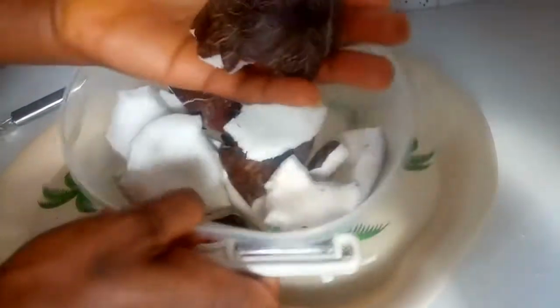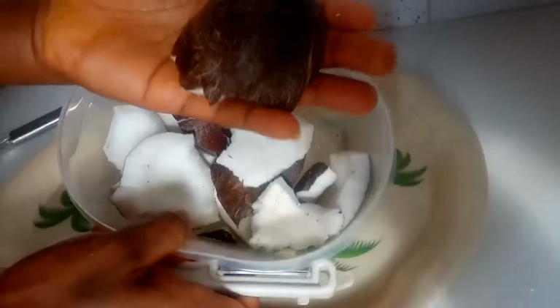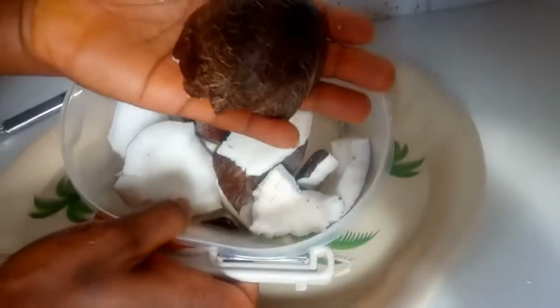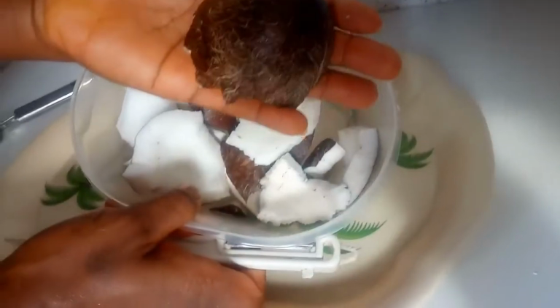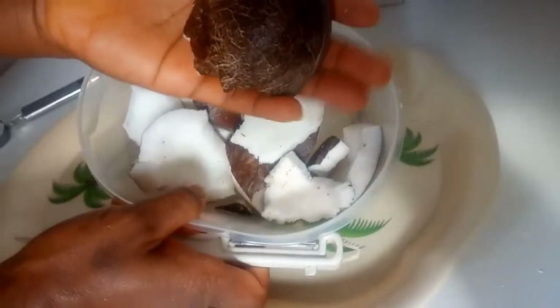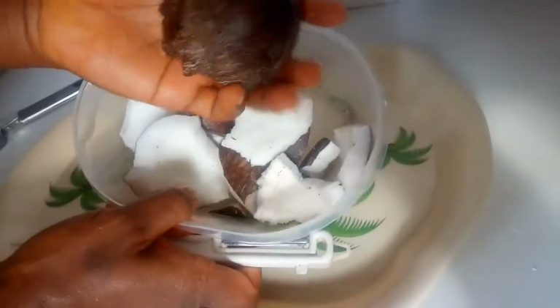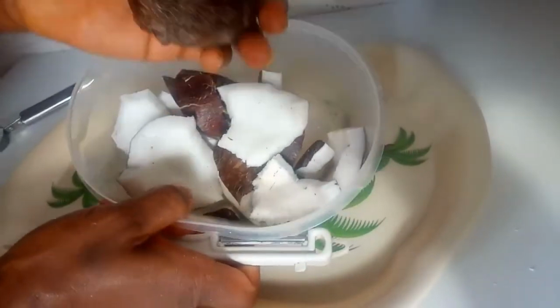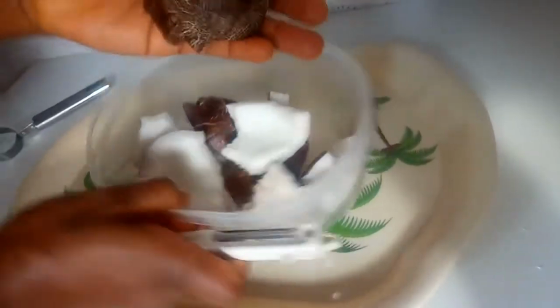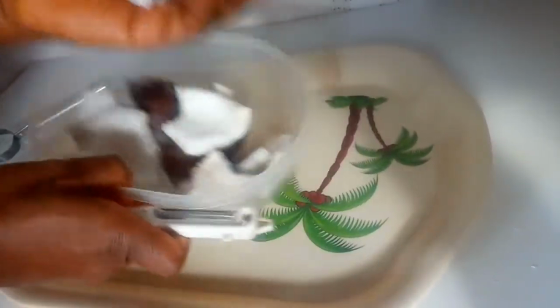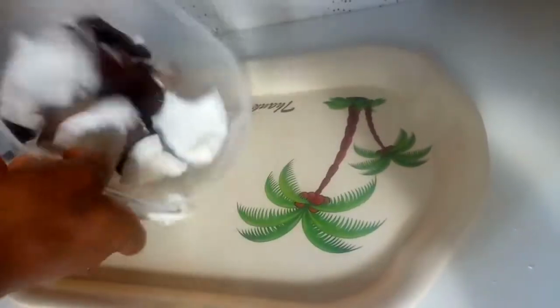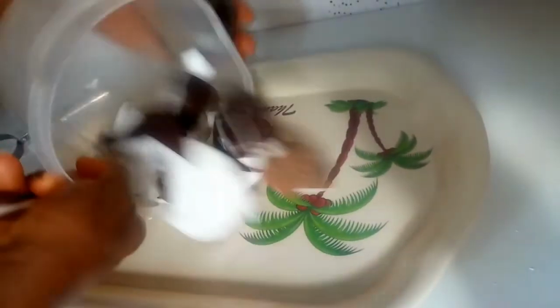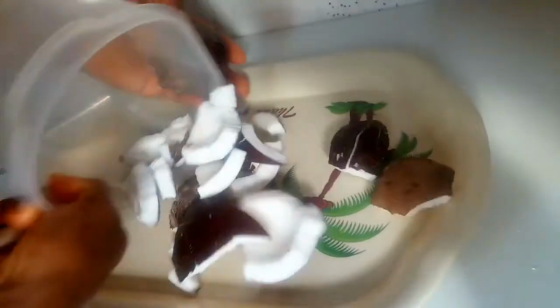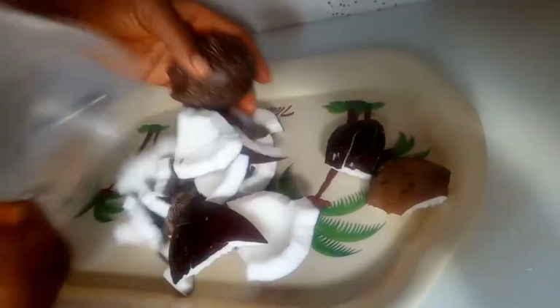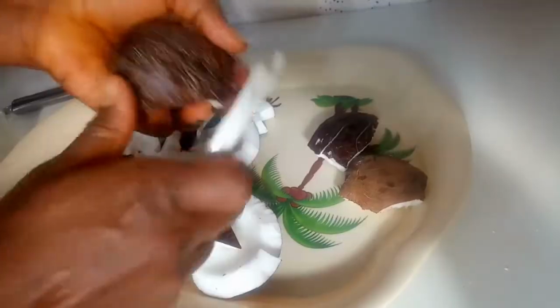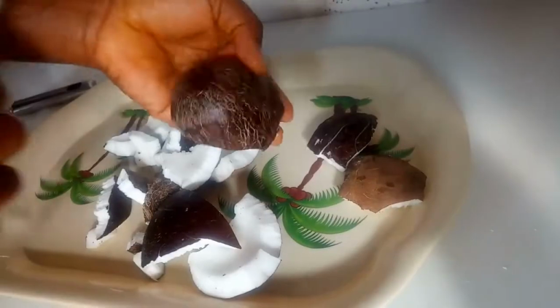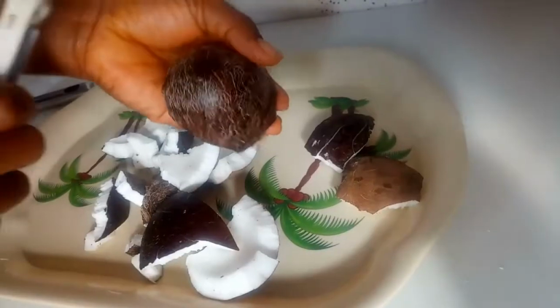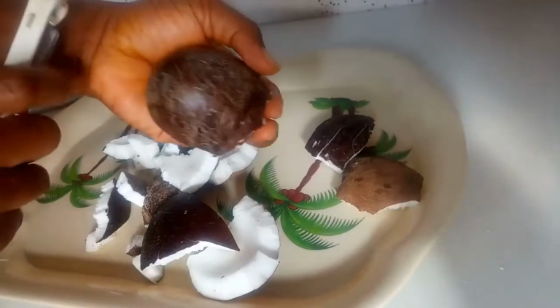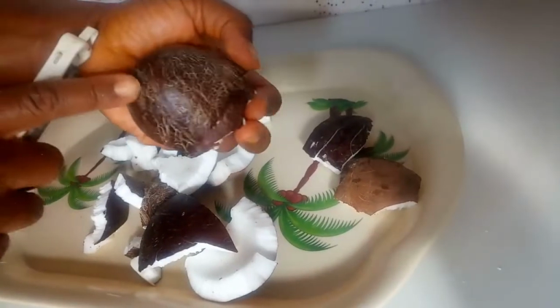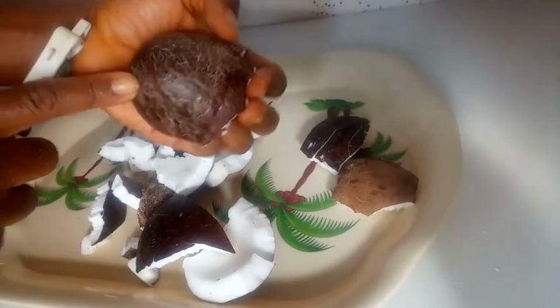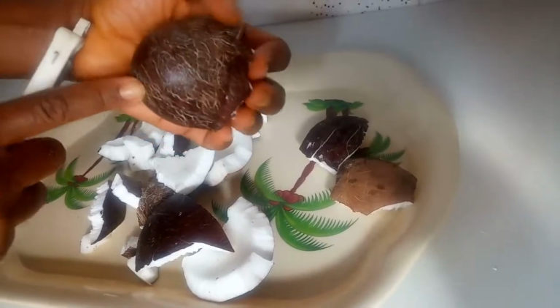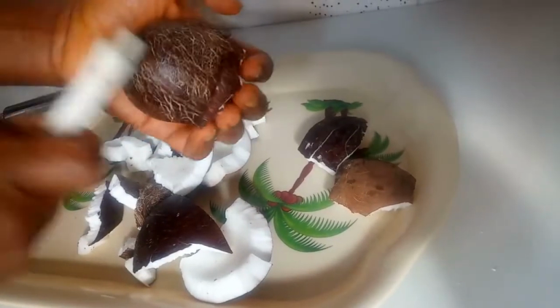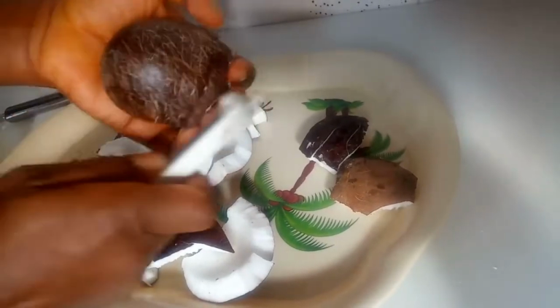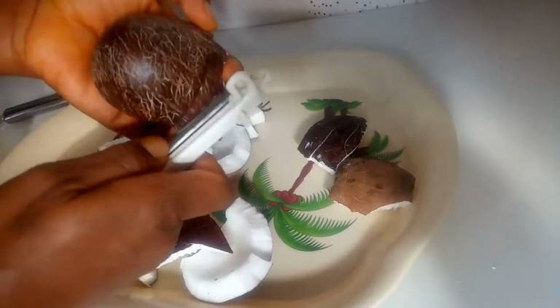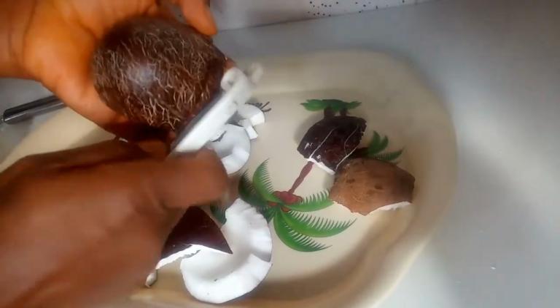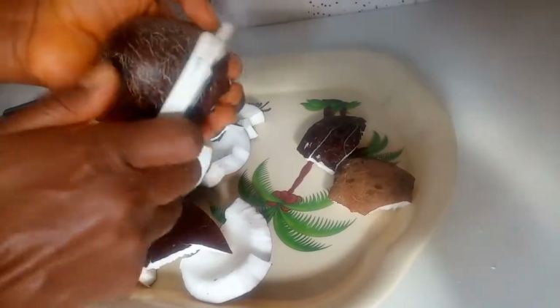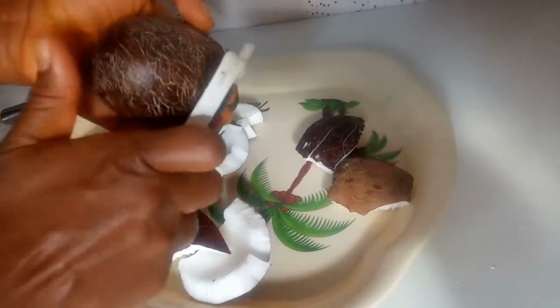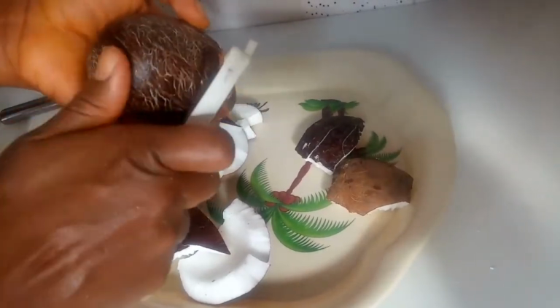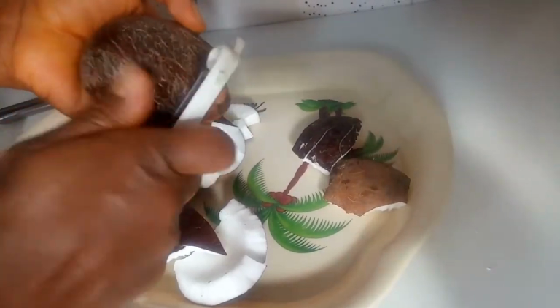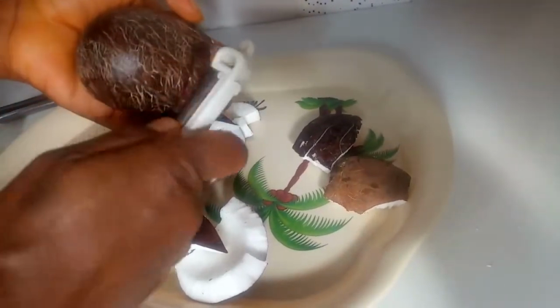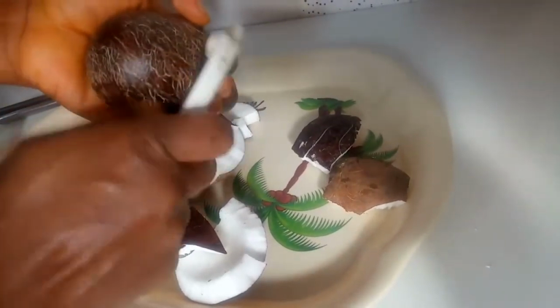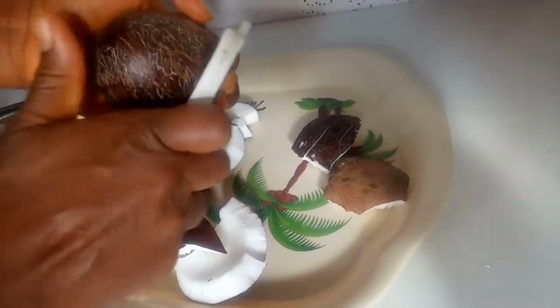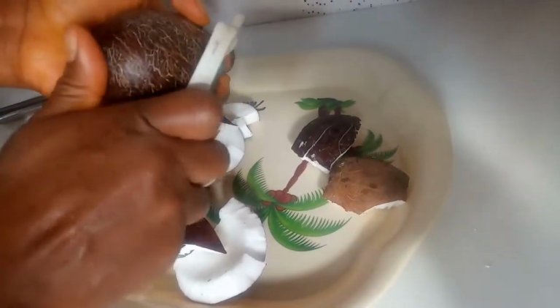I'm going to be showing you how you can make this at home. To make coconut flour you will need matured coconut. I'm going to start by removing the brown skin of the coconut using a peeler — you can also use a knife.